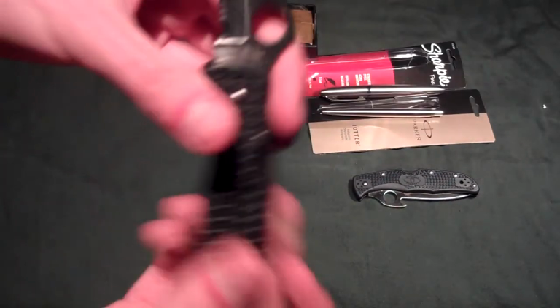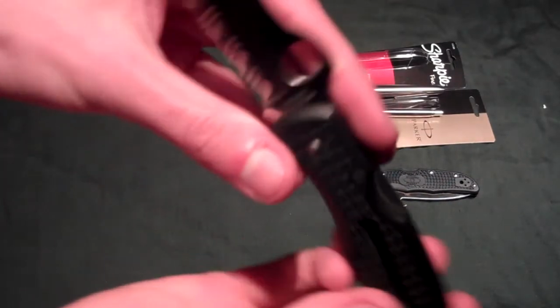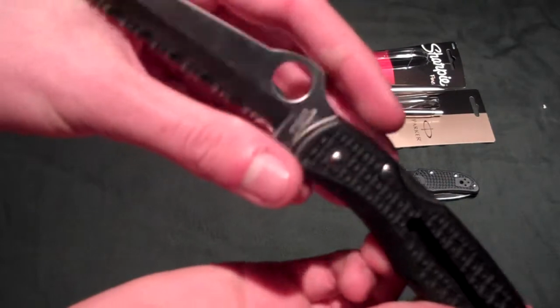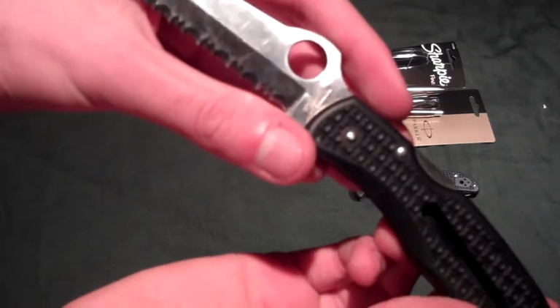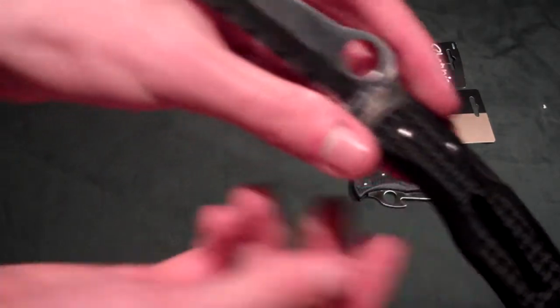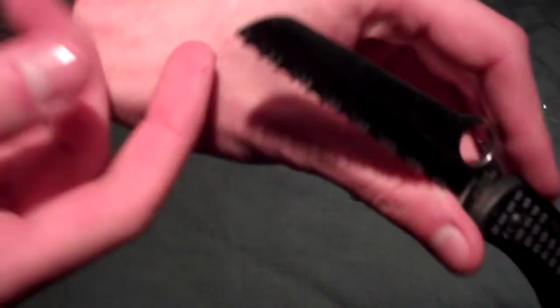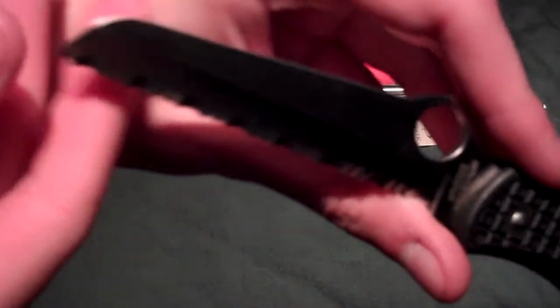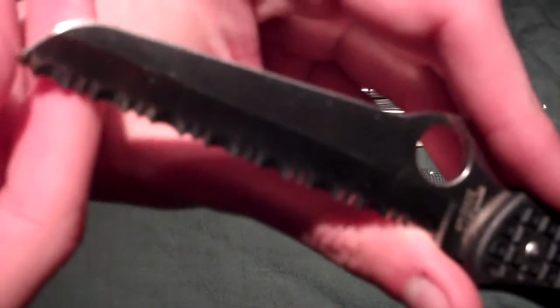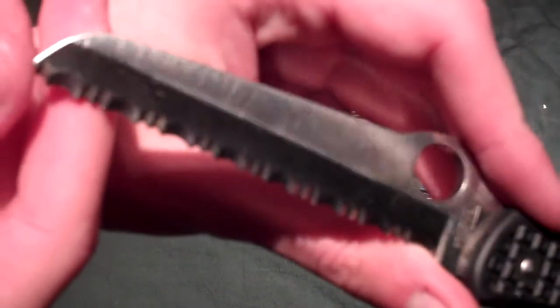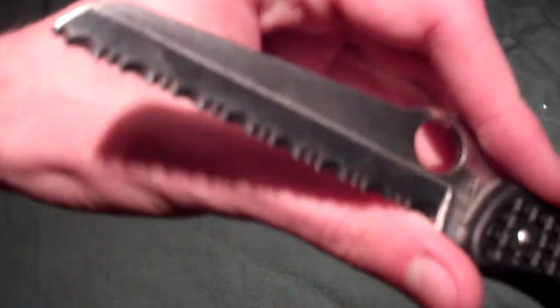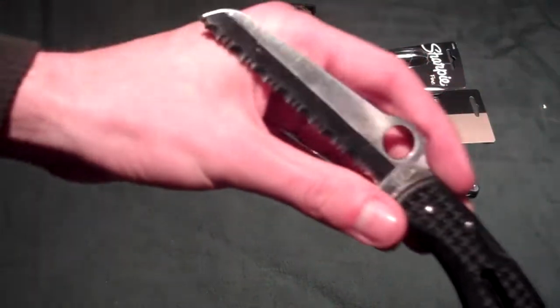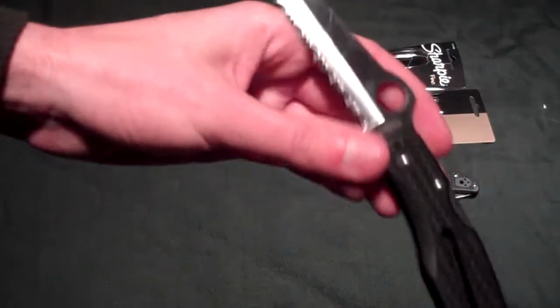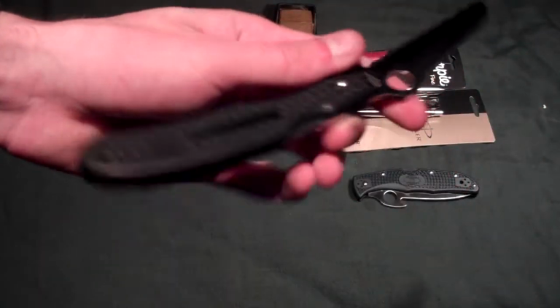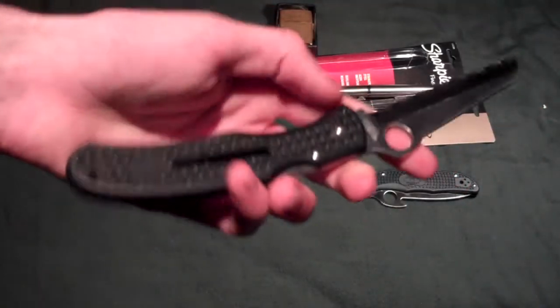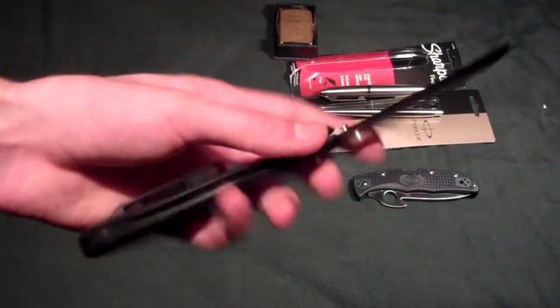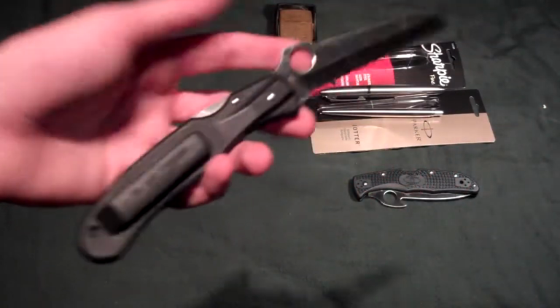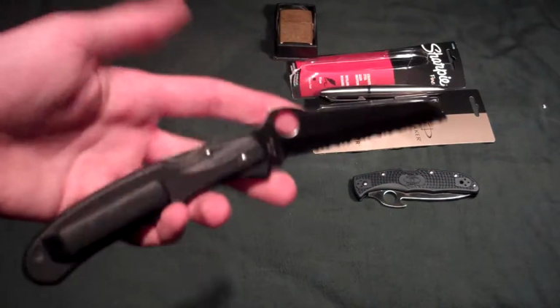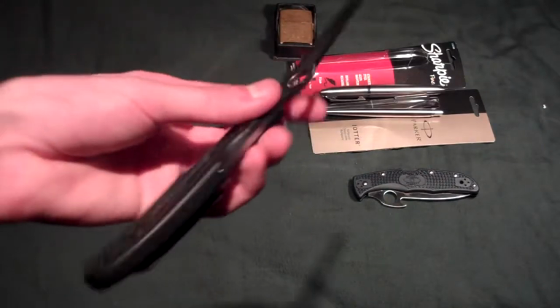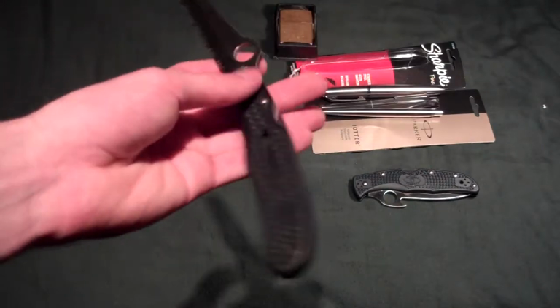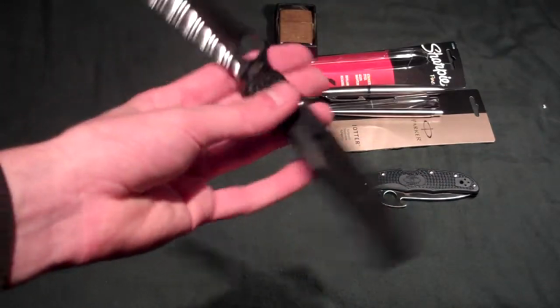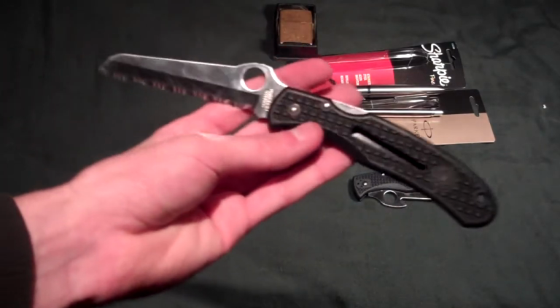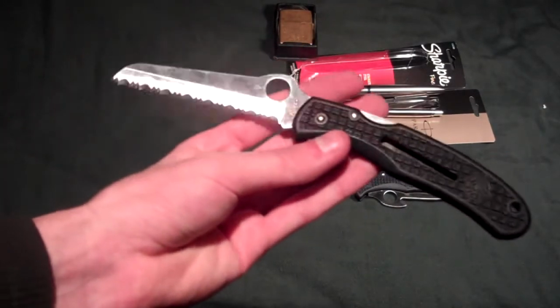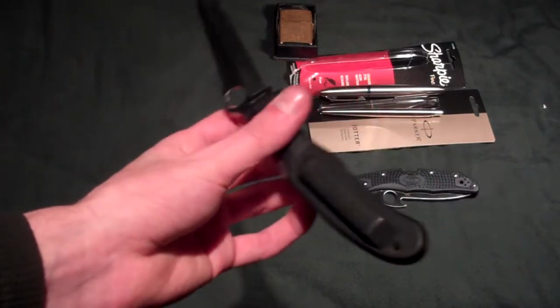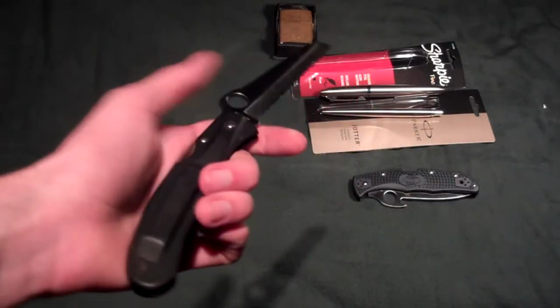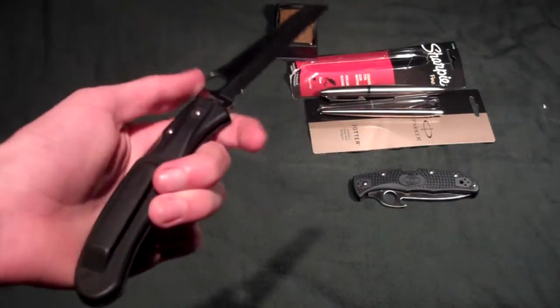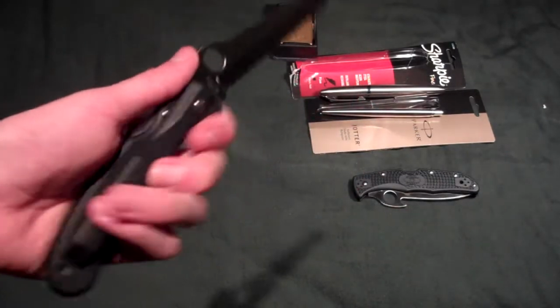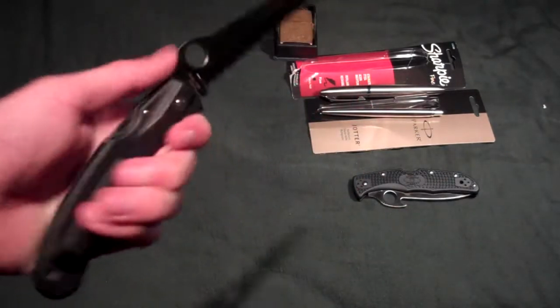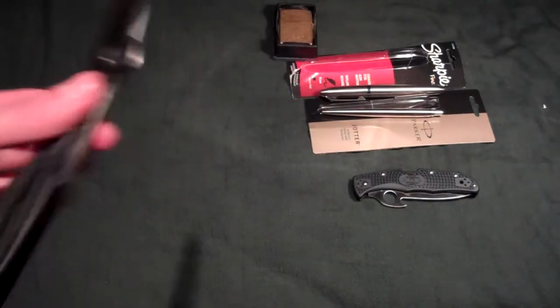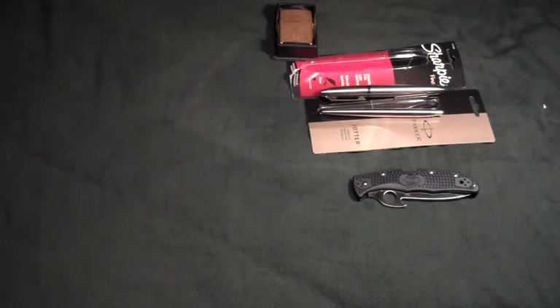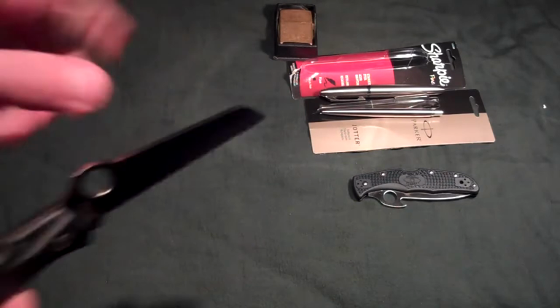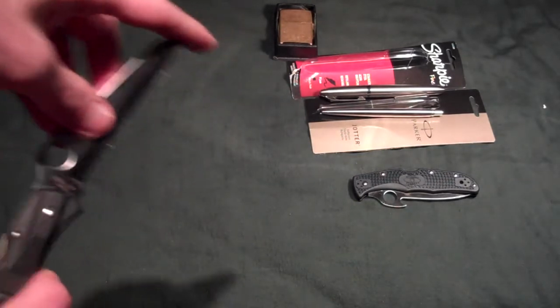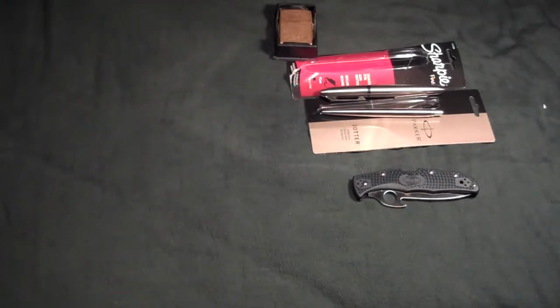The old-style Spyderco Rescue has been used. There's a very interesting story about this. I'll be making that video probably tomorrow, talking about what that story is and why I got it.